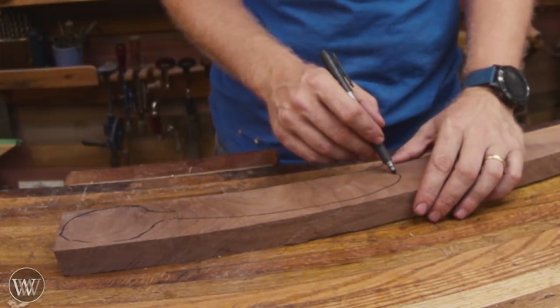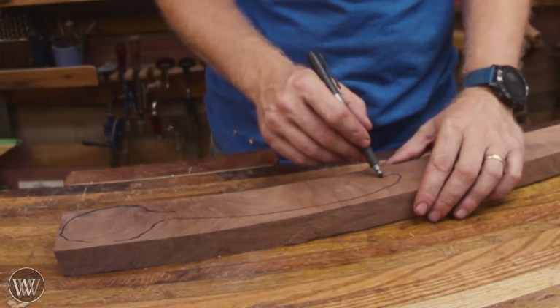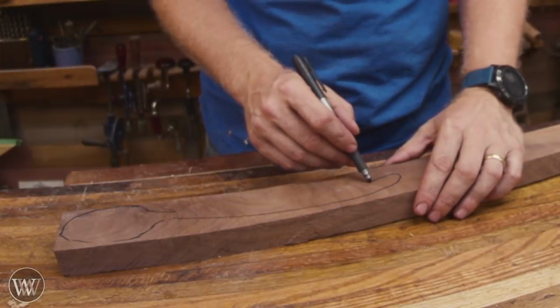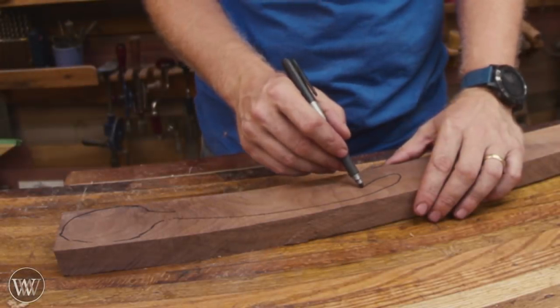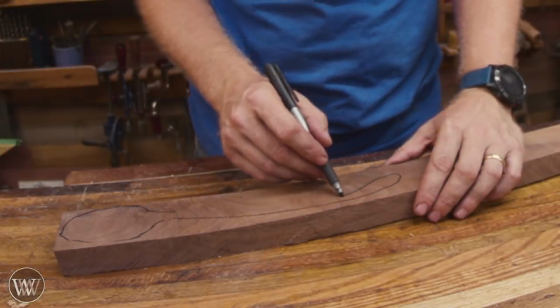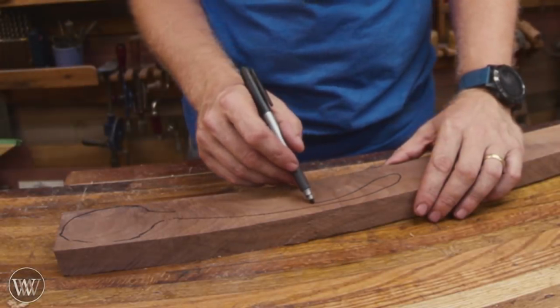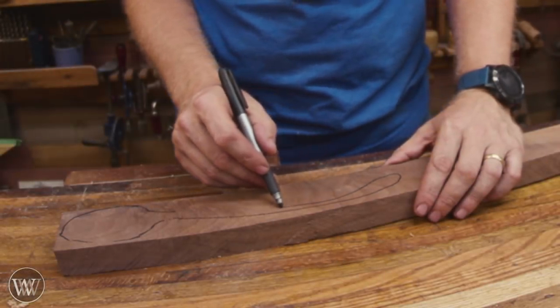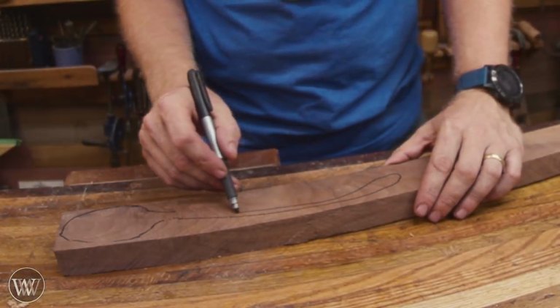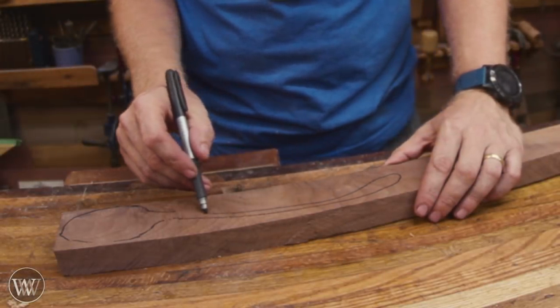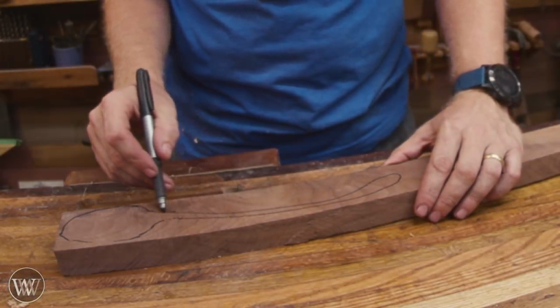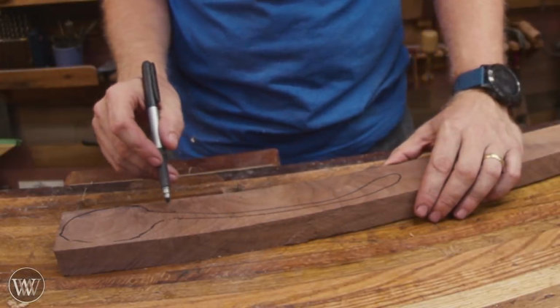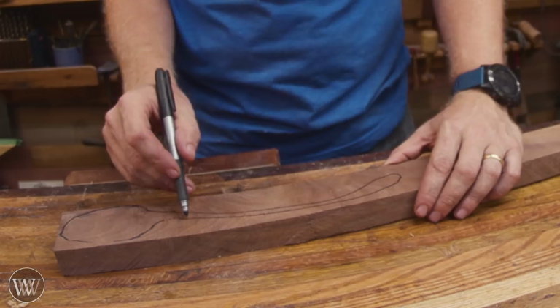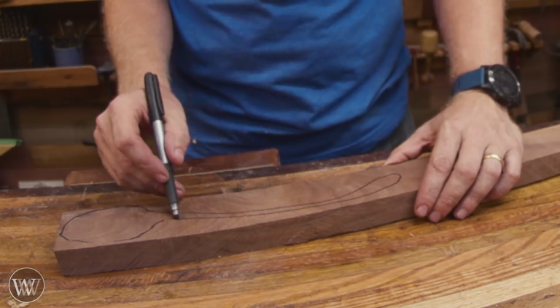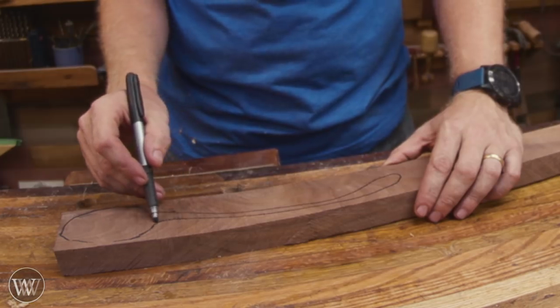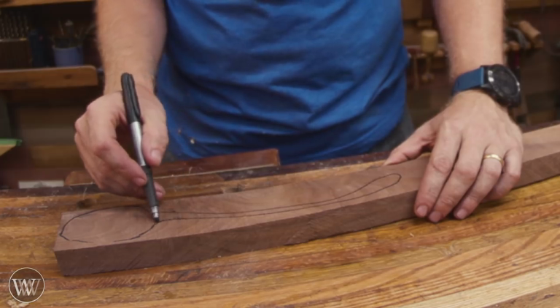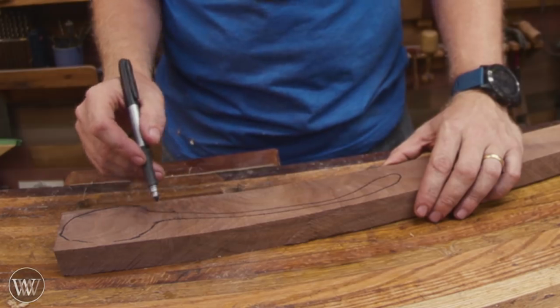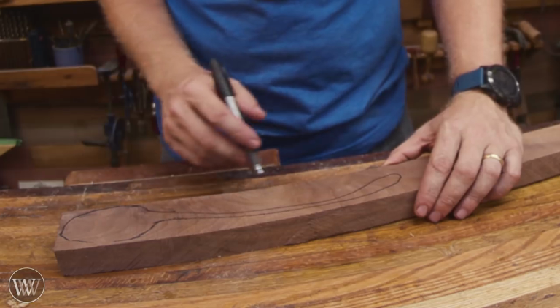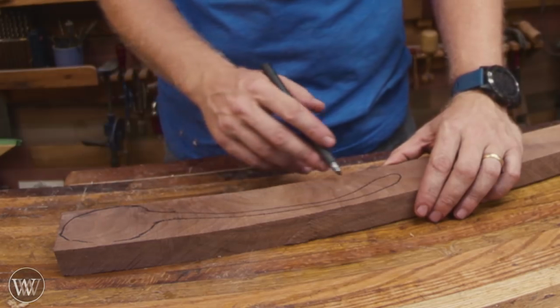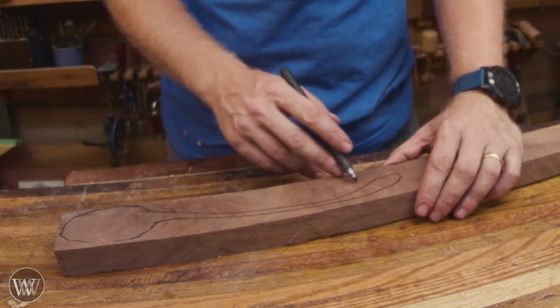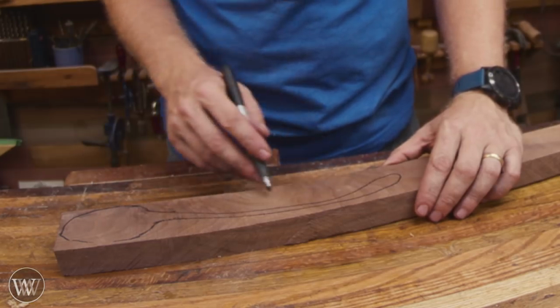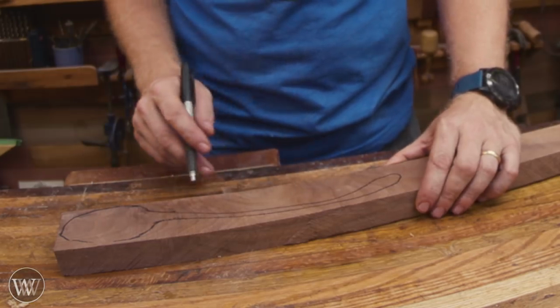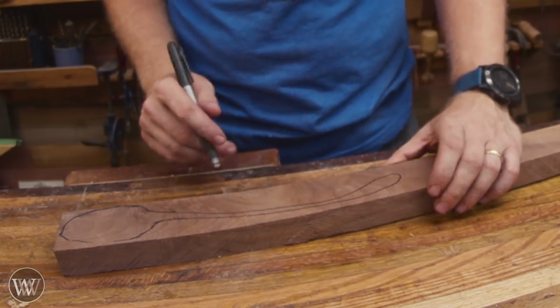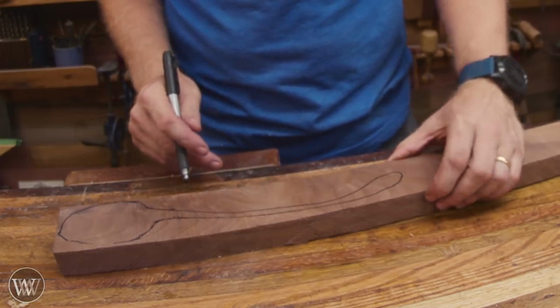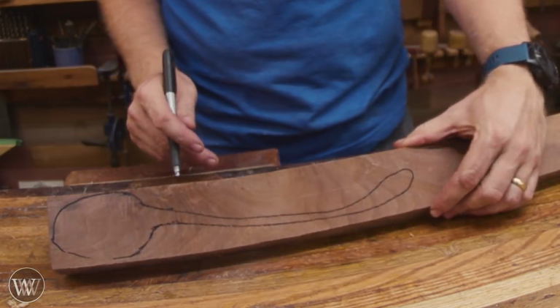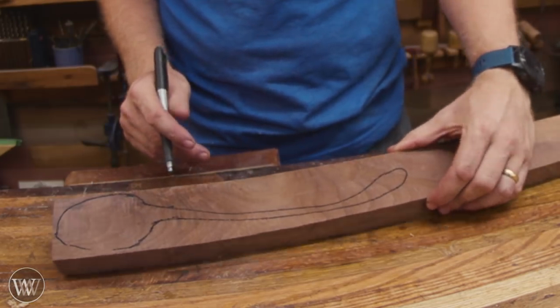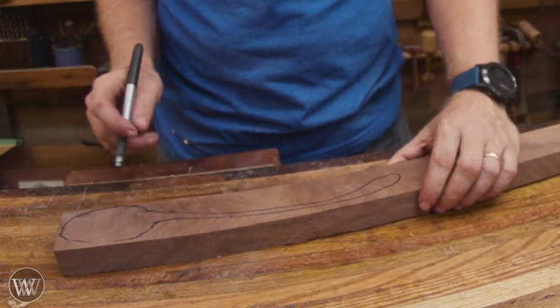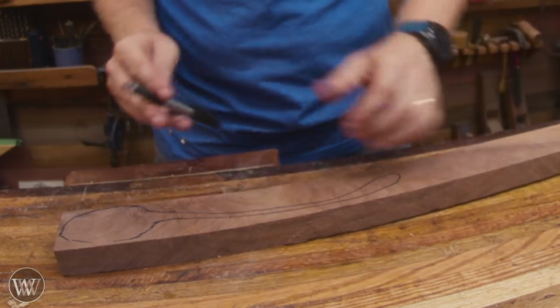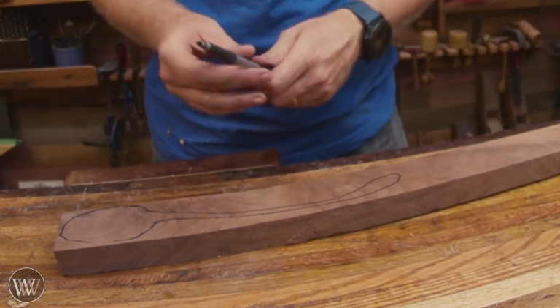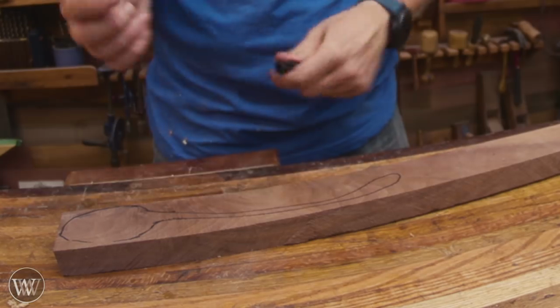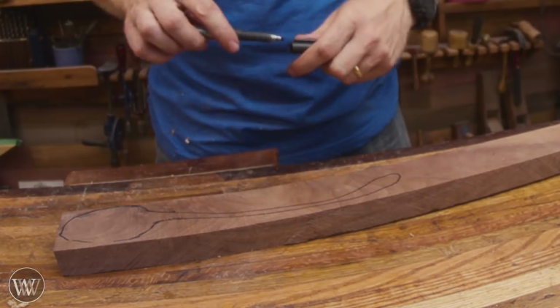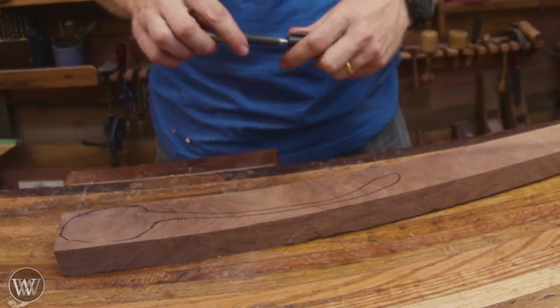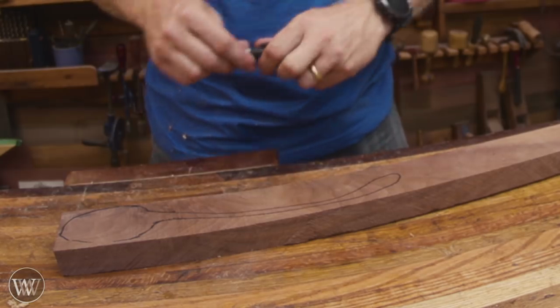For this spoon, I'm going to be using walnut. Walnut is a fantastic hand tool wood — extremely smooth, easy to work with. It's a true pleasure with hand tools.